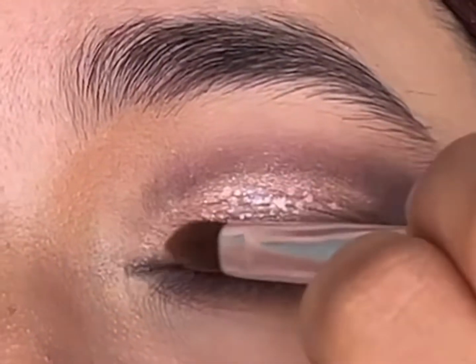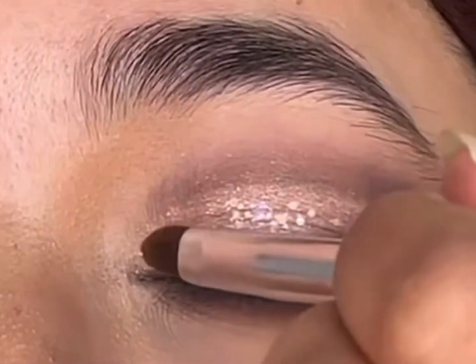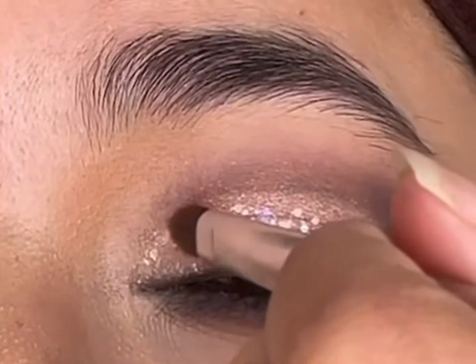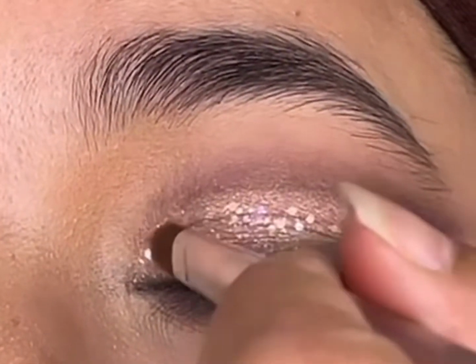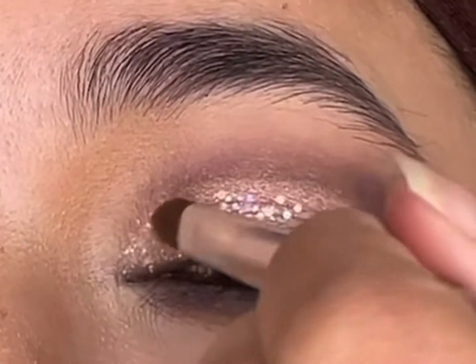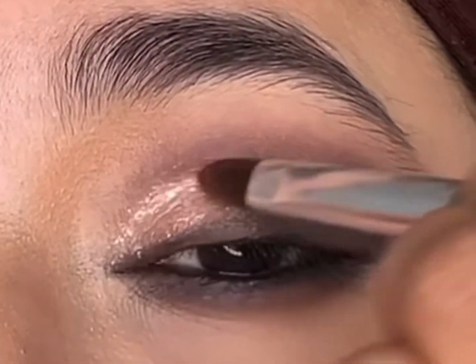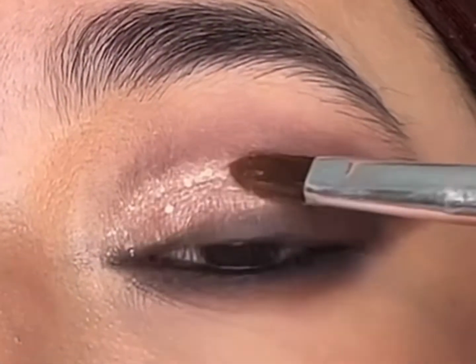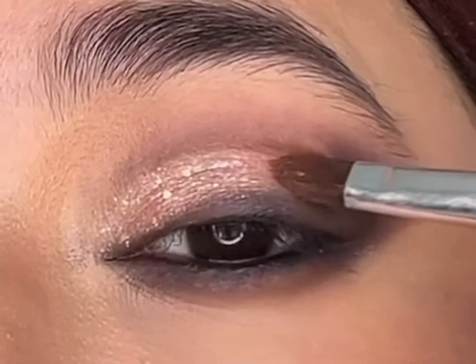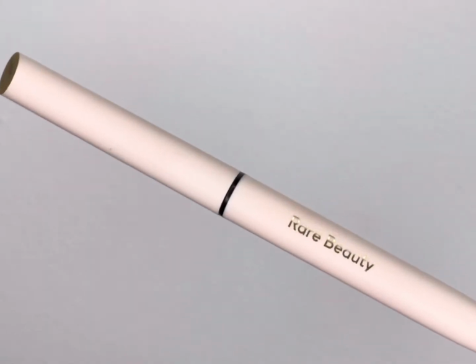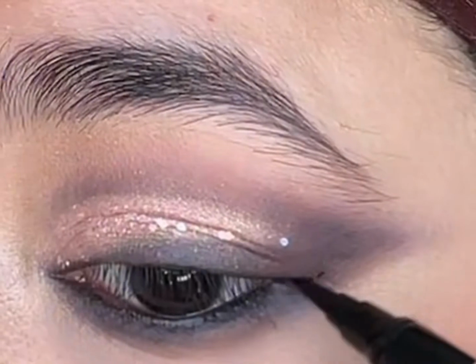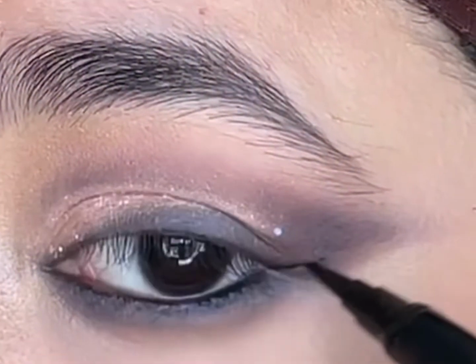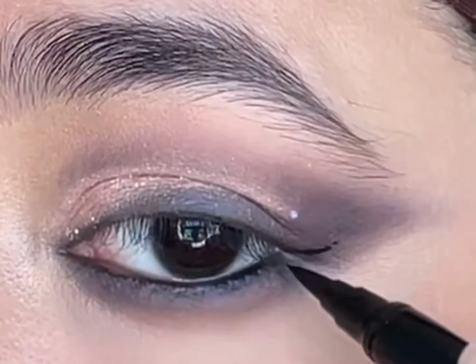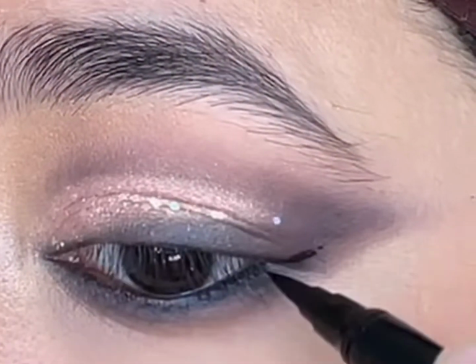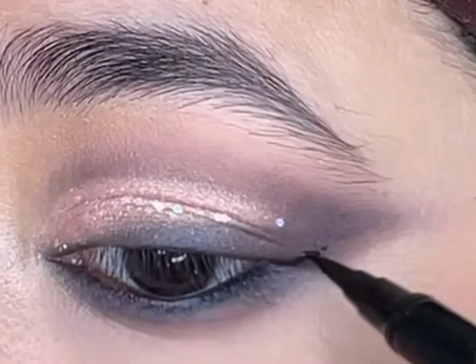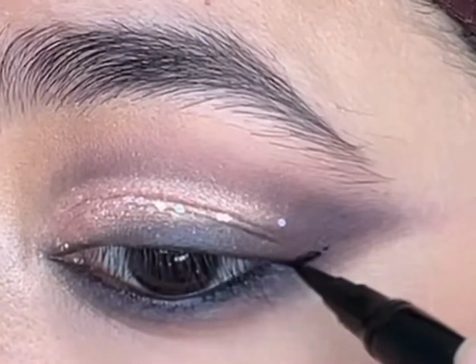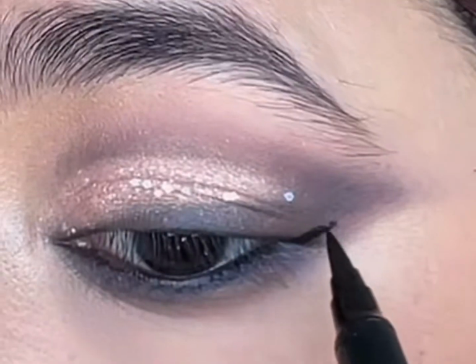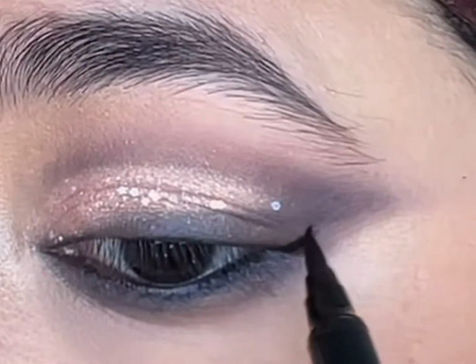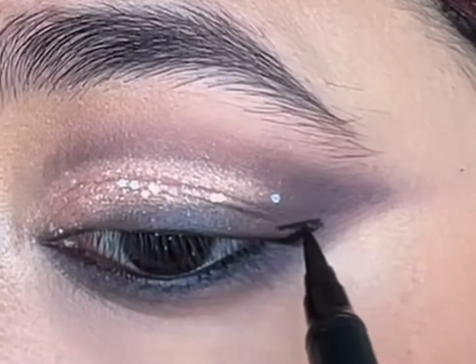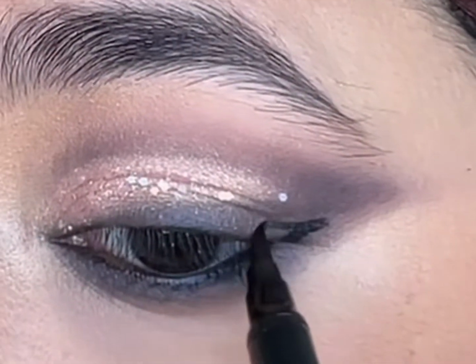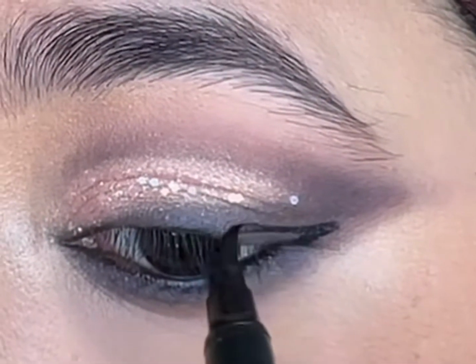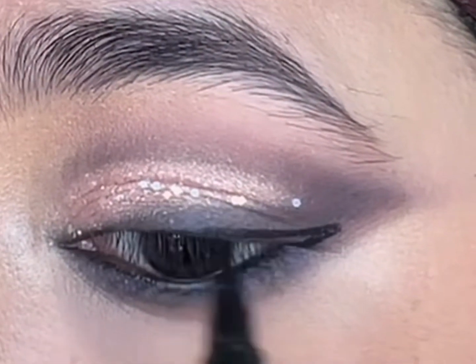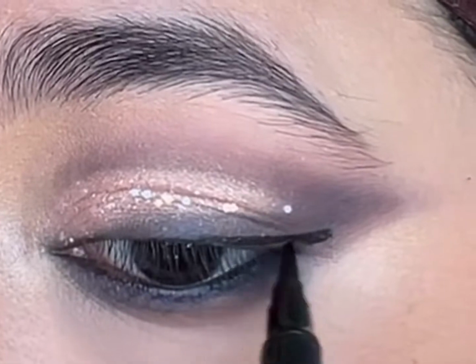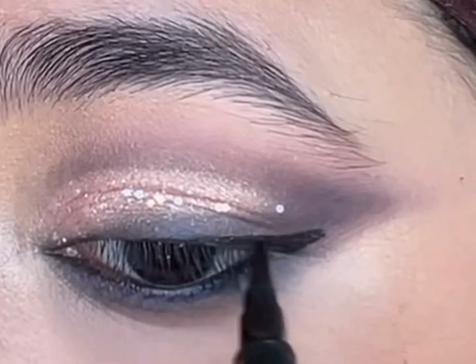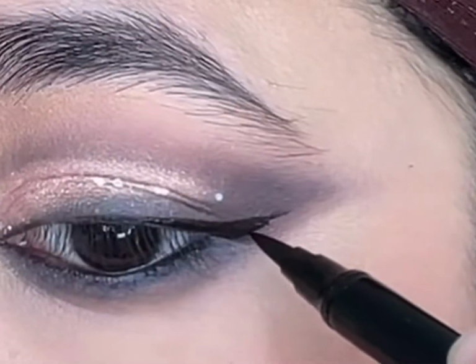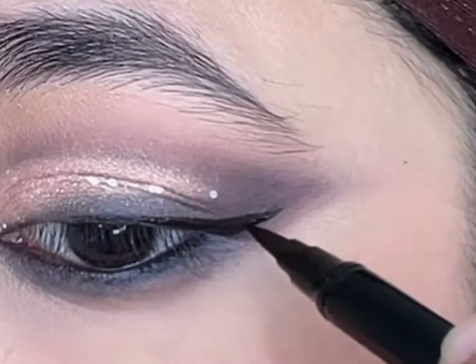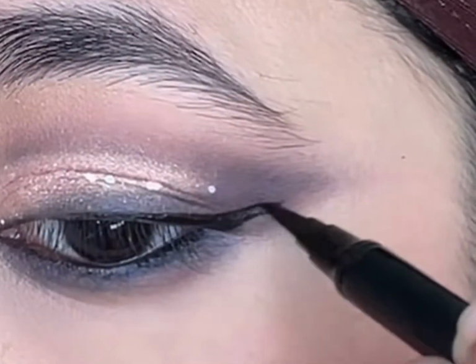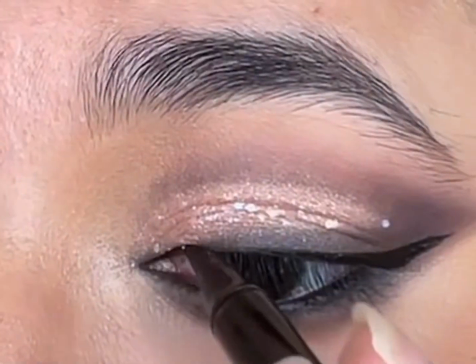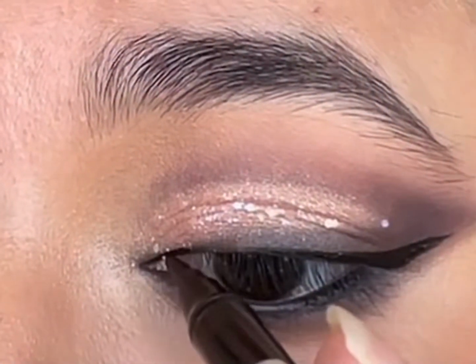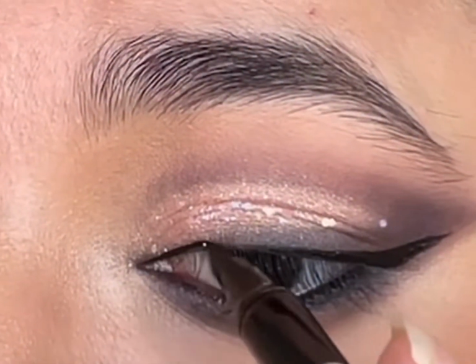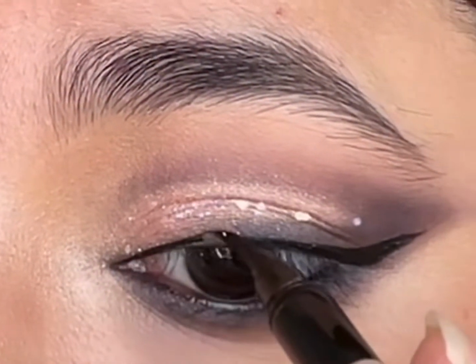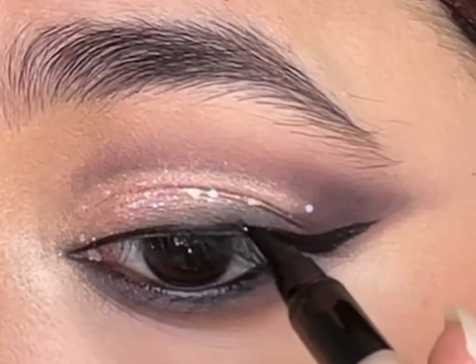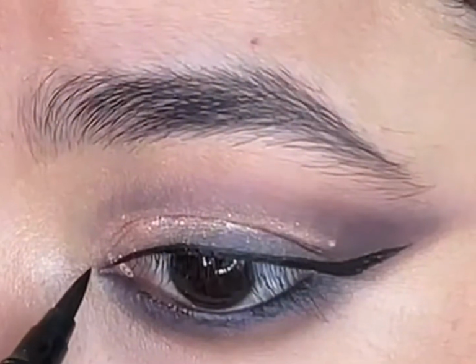Just to bring out the look — an Arabian Night inspired look isn't complete without a dramatic winged liner, so I'll use the Rare Beauty Perfect Strokes eyeliner to draw the winged liner and also carefully draw the inner corner V.